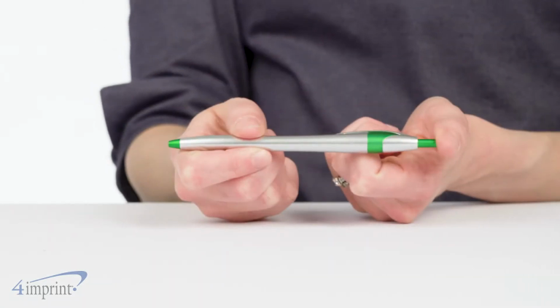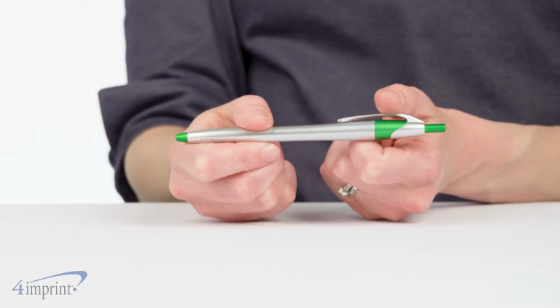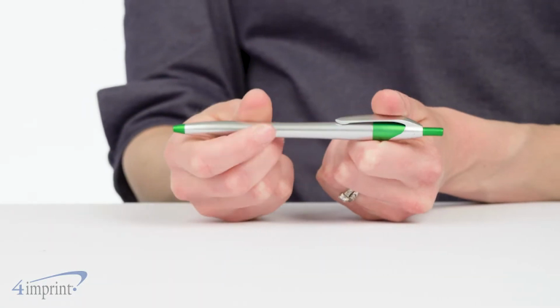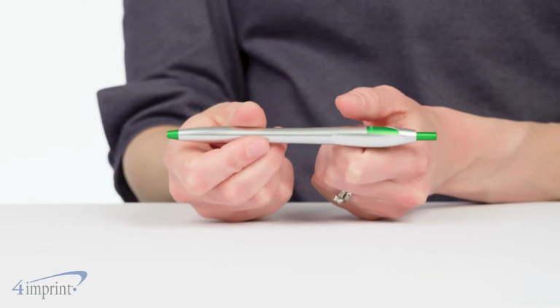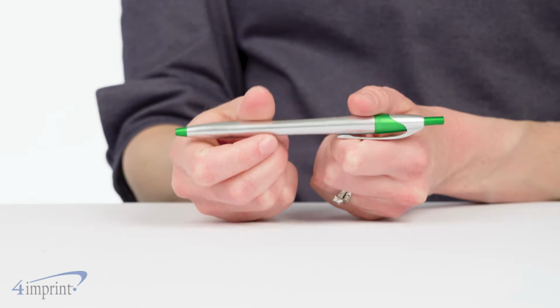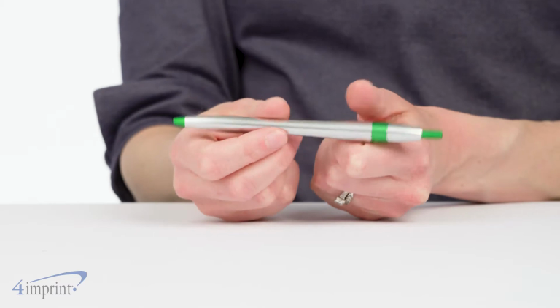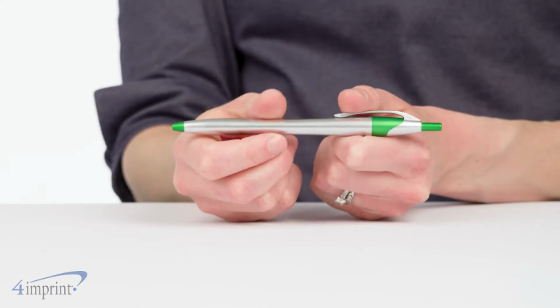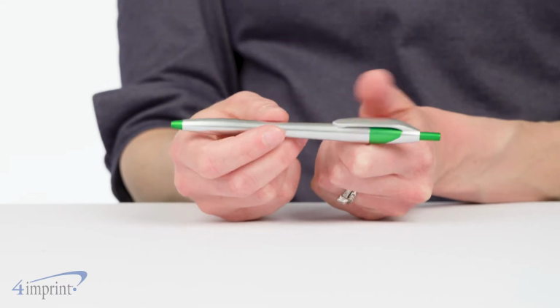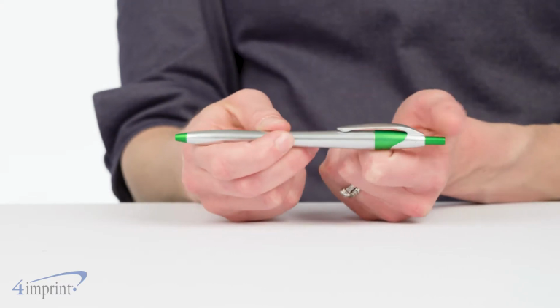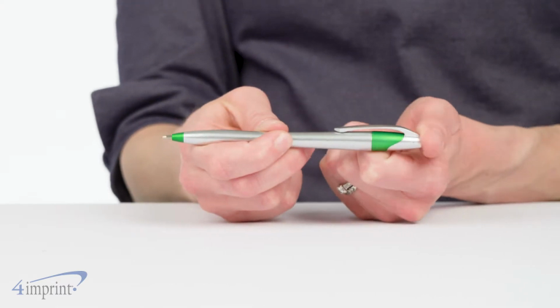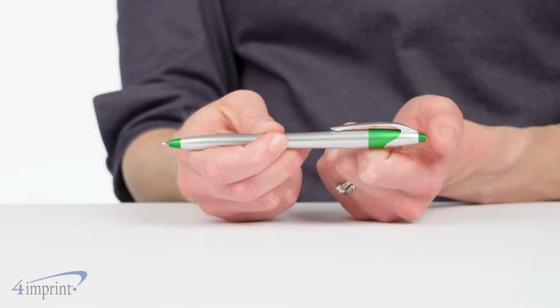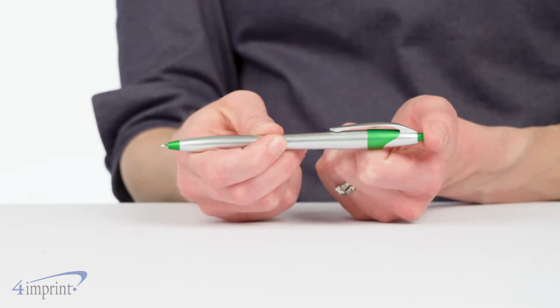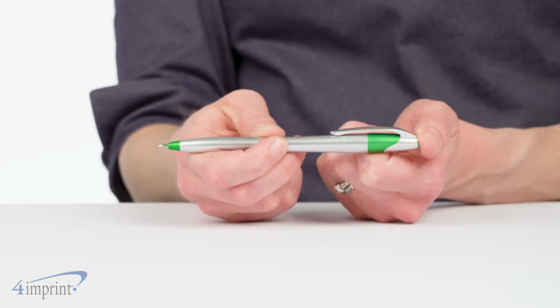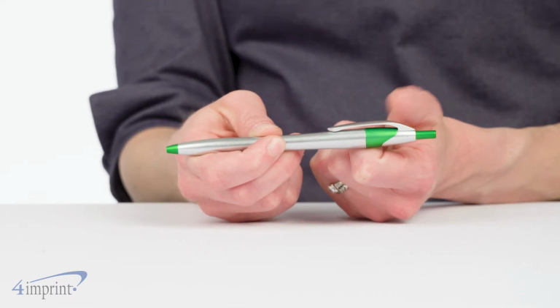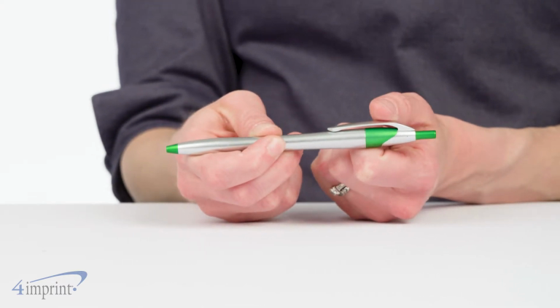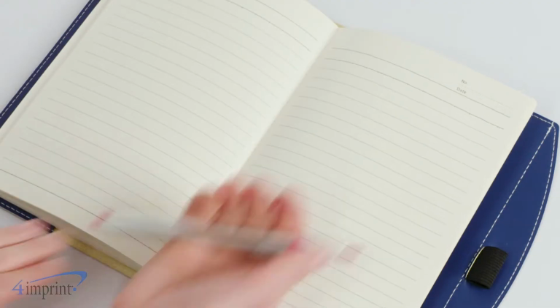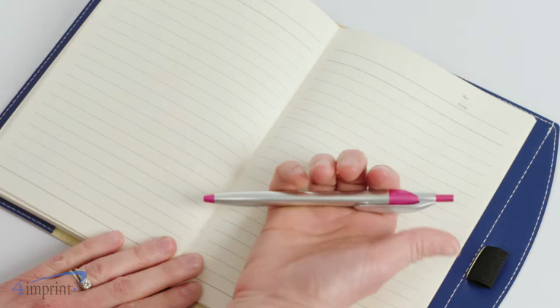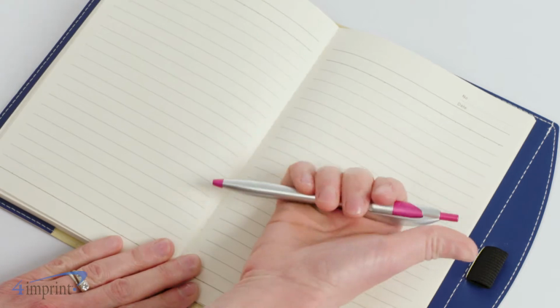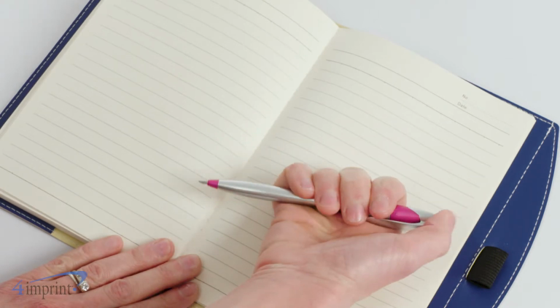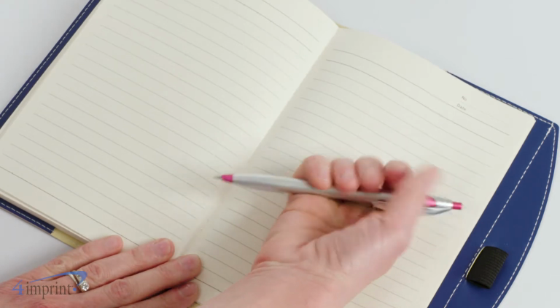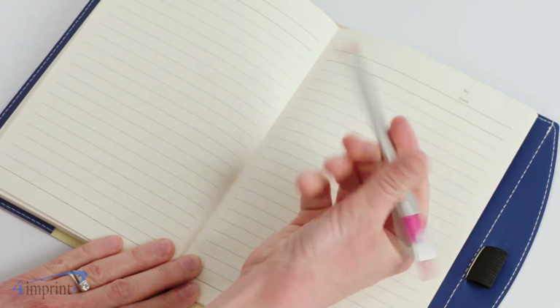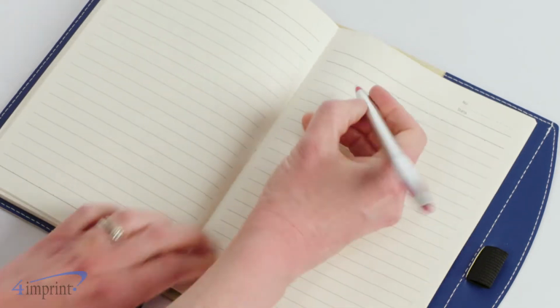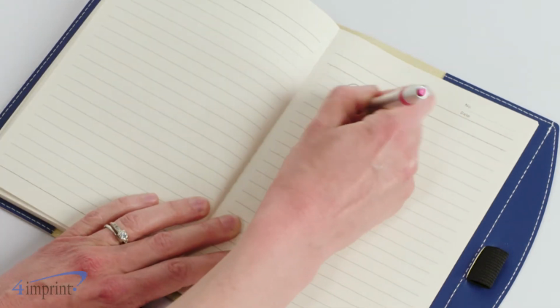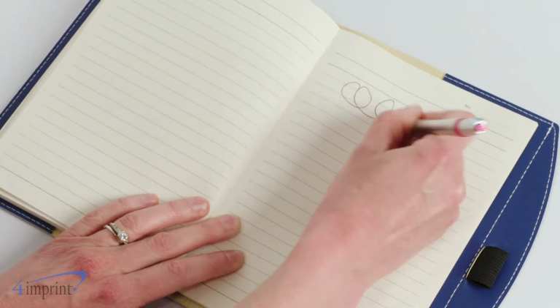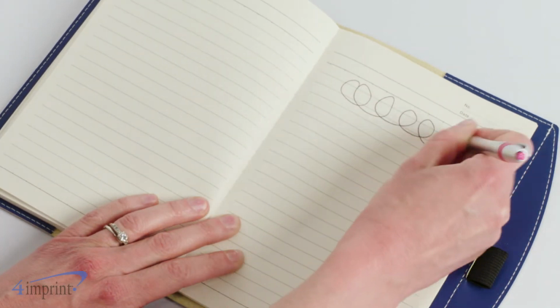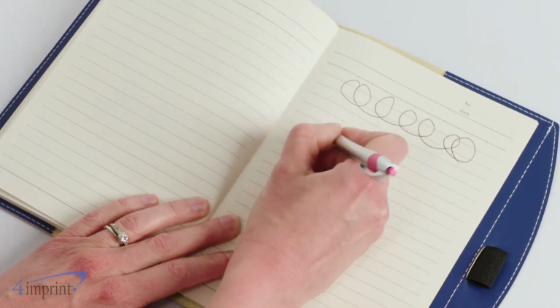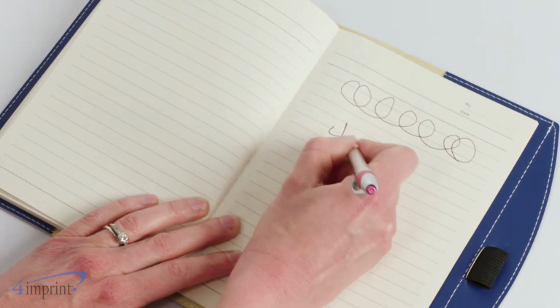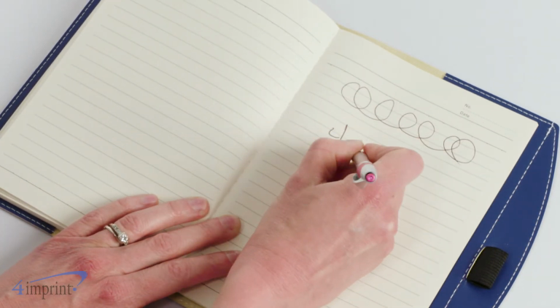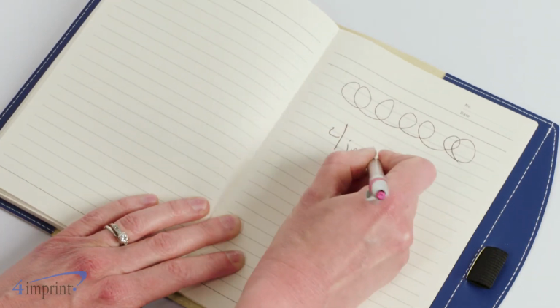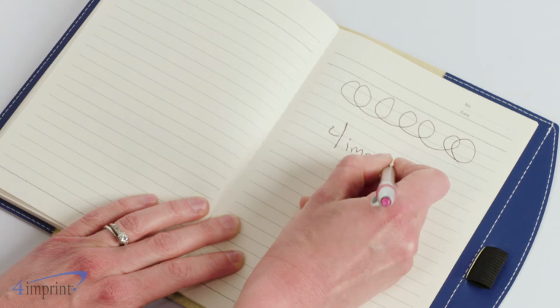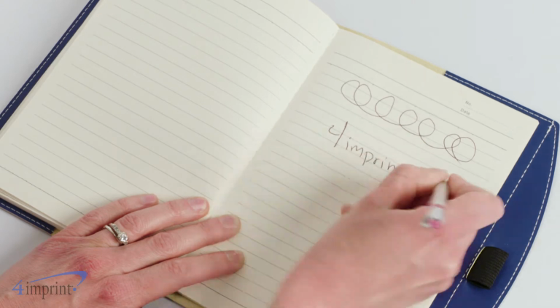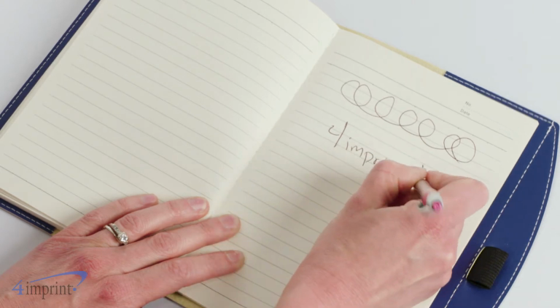The popularity of this promotional pen is undeniable. With a slightly tapered shape, the pen allows for a very comfortable grip. Click activation gets you started and the smoothness of the writing experience will have you reaching for it over and over.